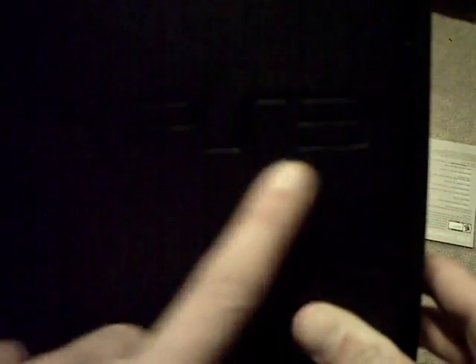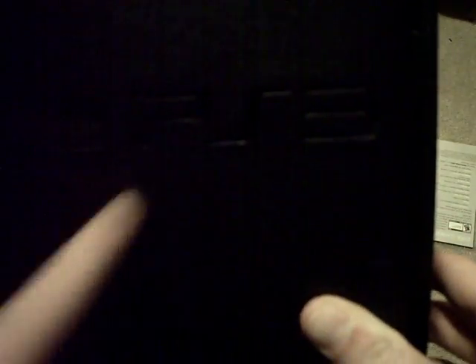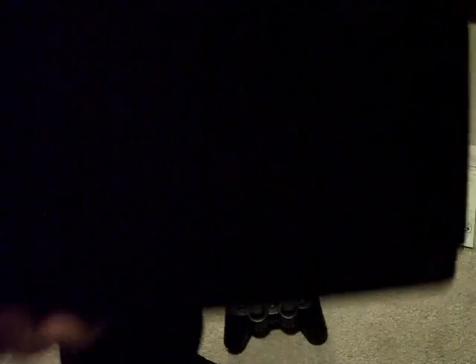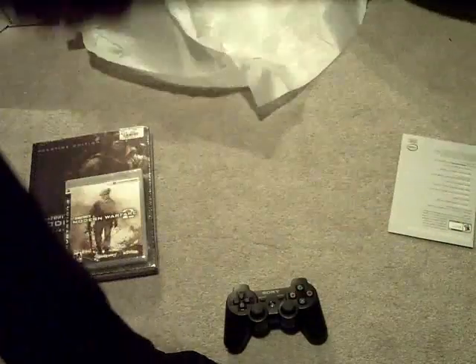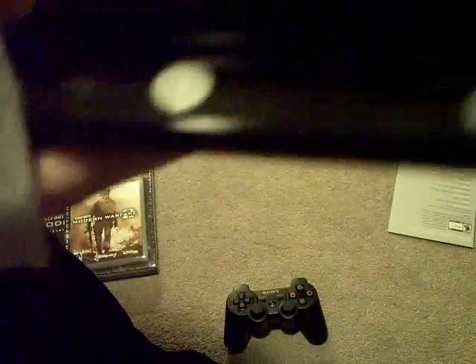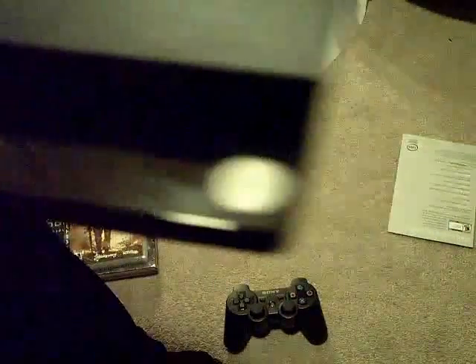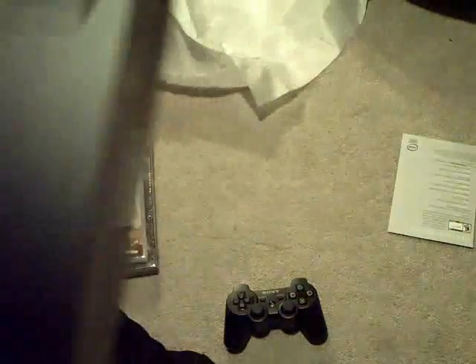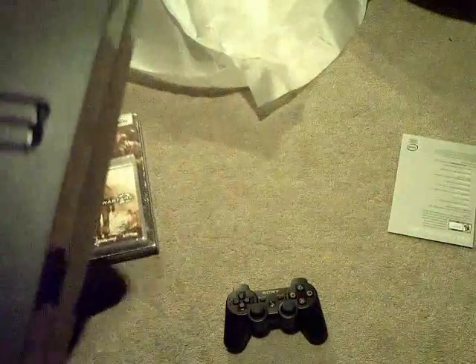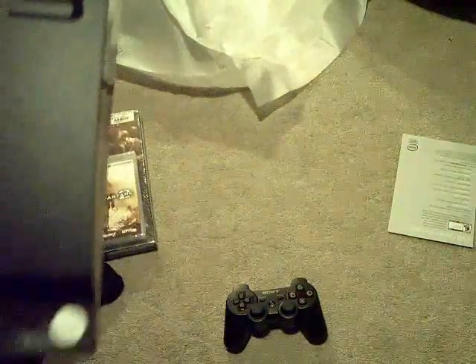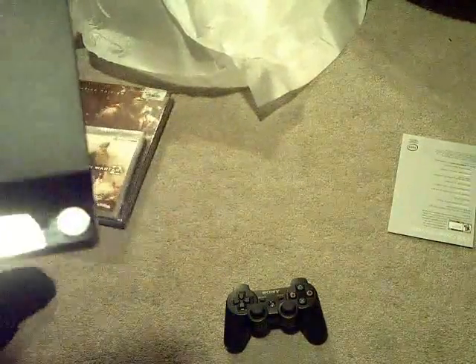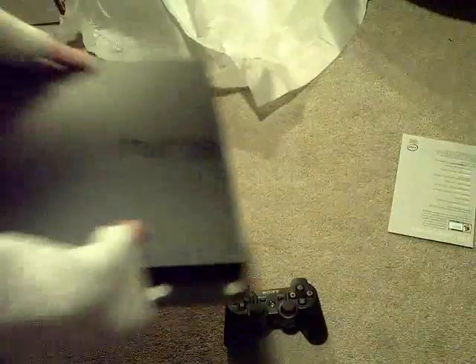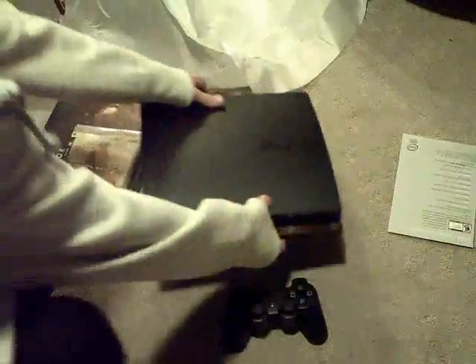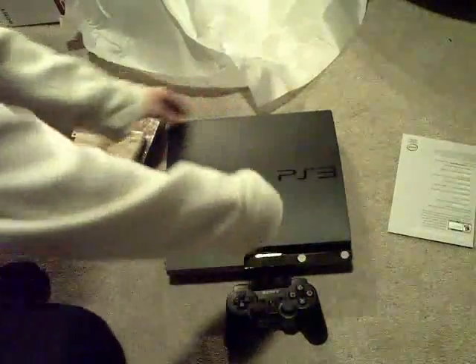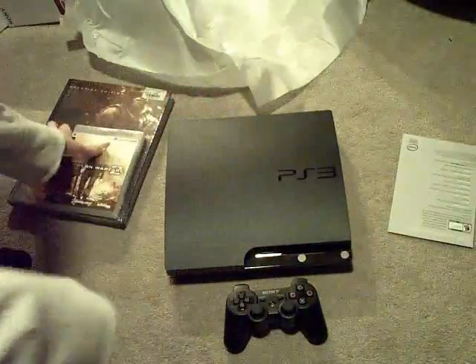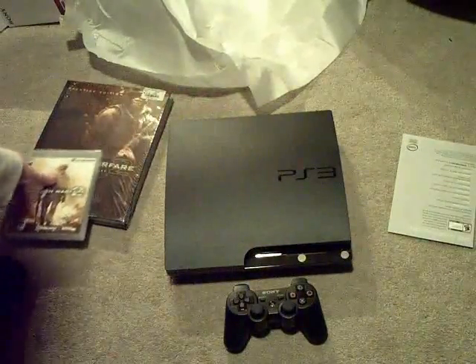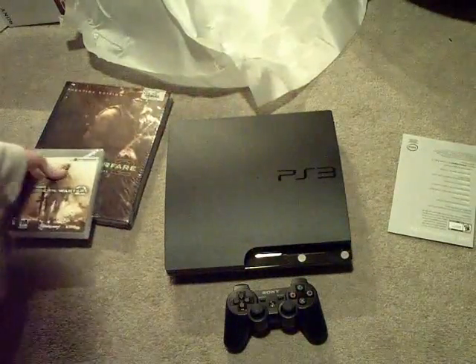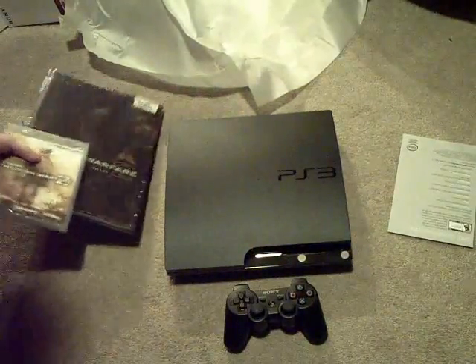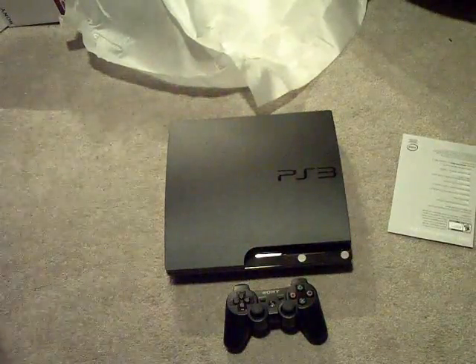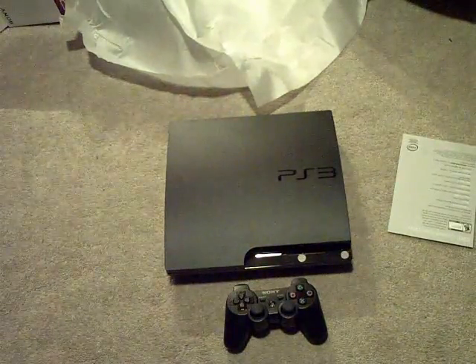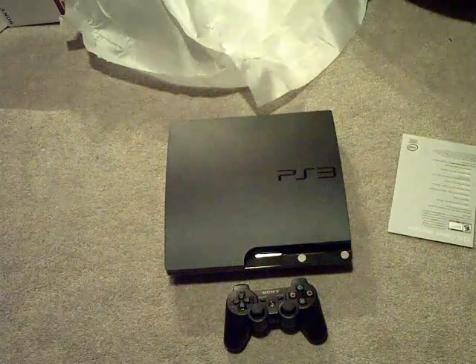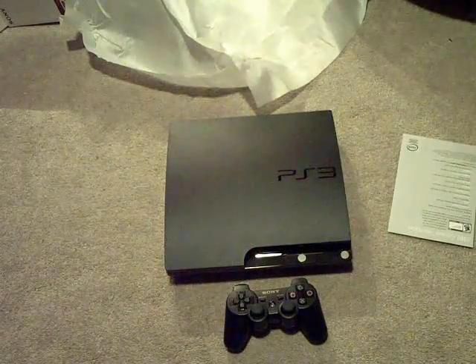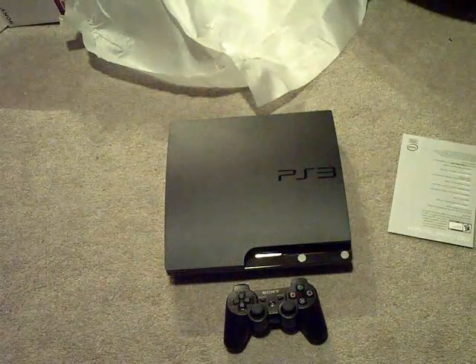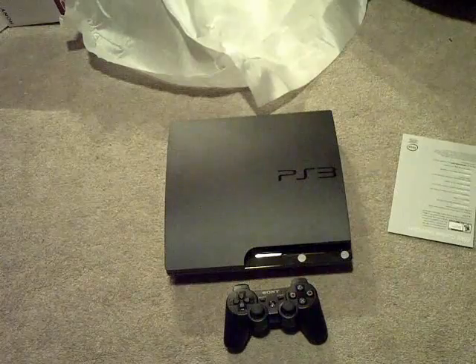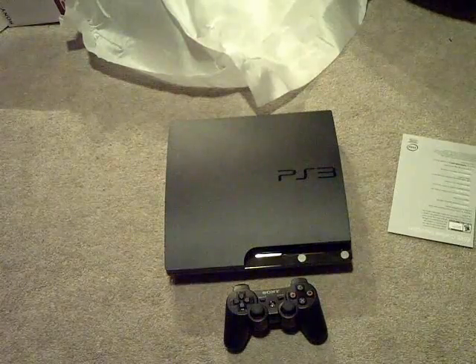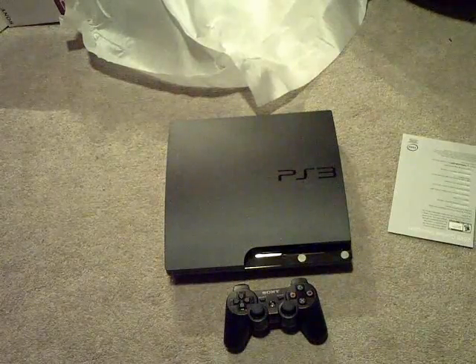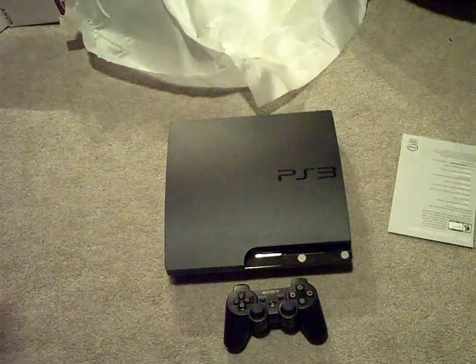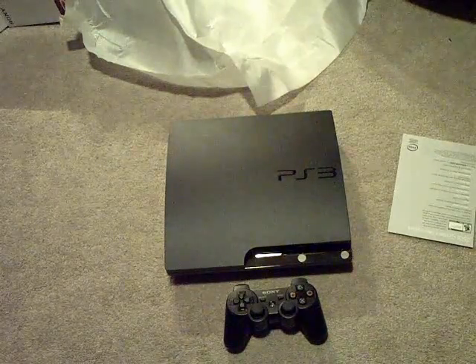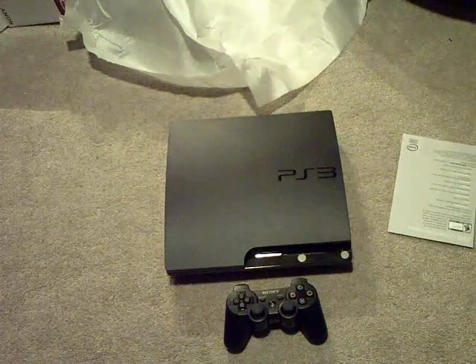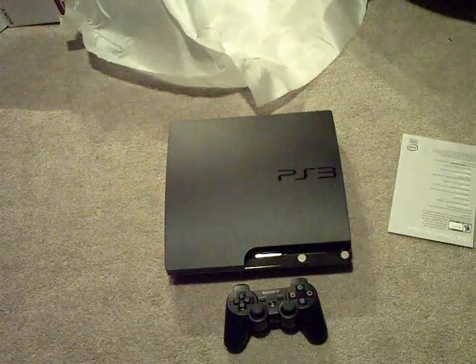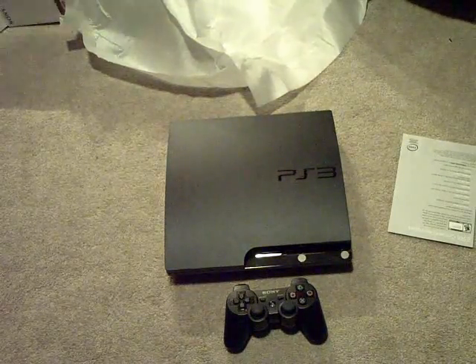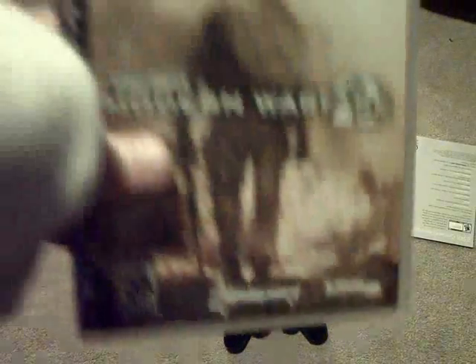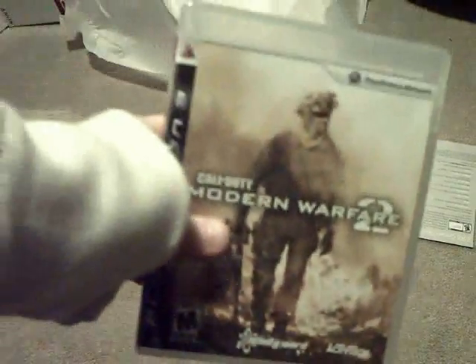So that is the PS3 Slim. That's the PlayStation 3 unboxing done. It's all good. Now, time for the unboxing of Modern Warfare 2 — the game. We'll get to the strategy guide in a second.